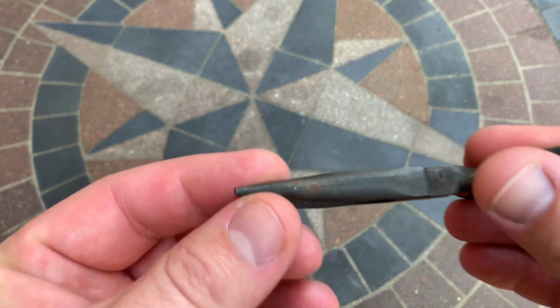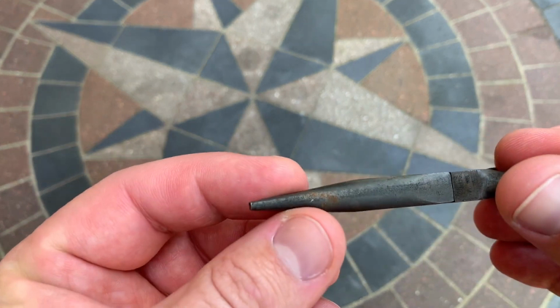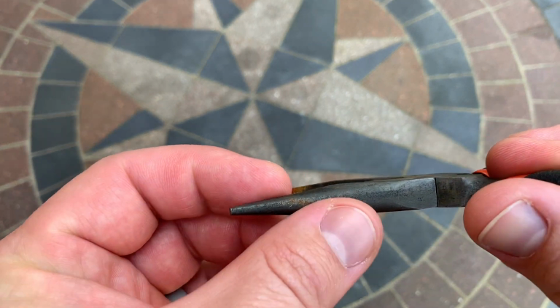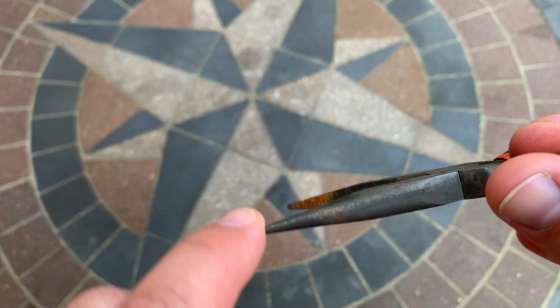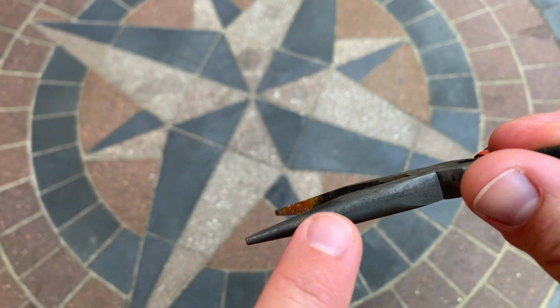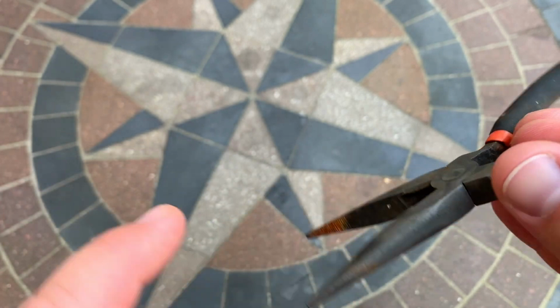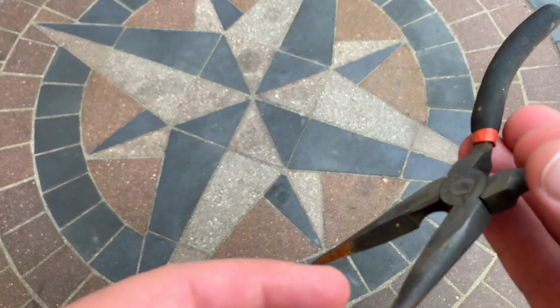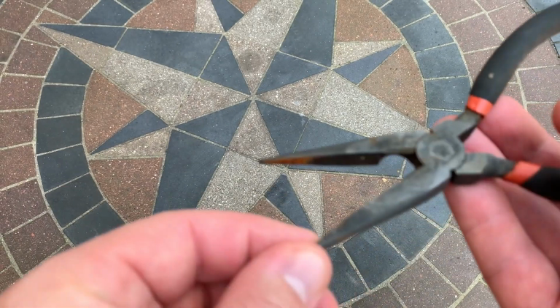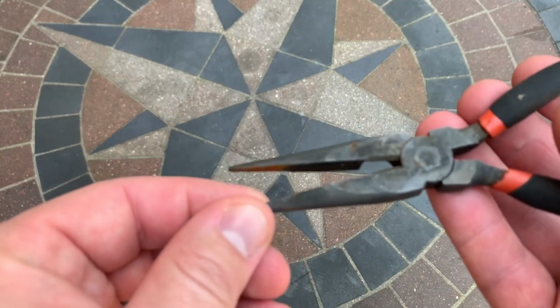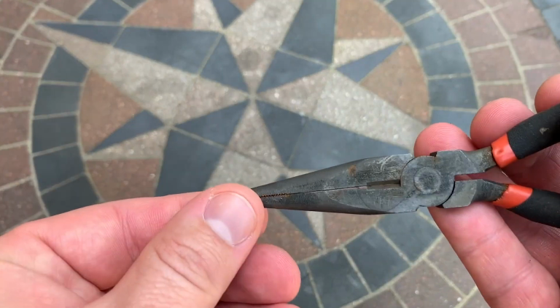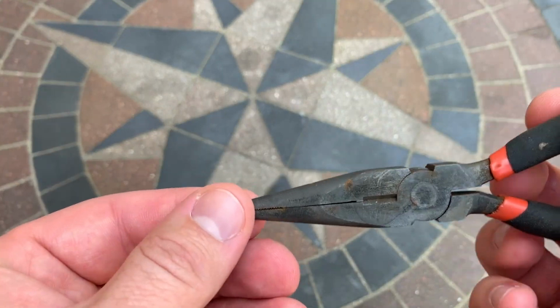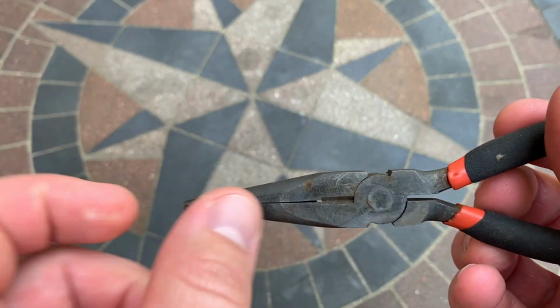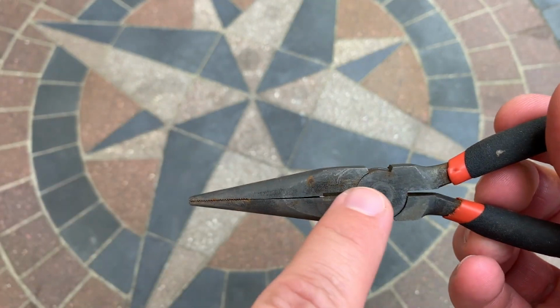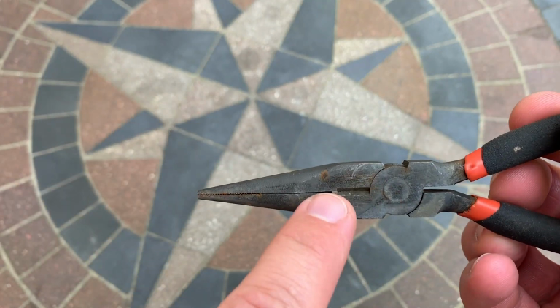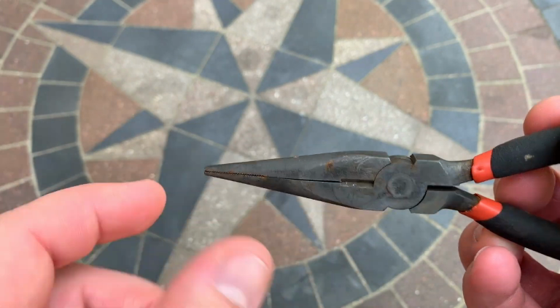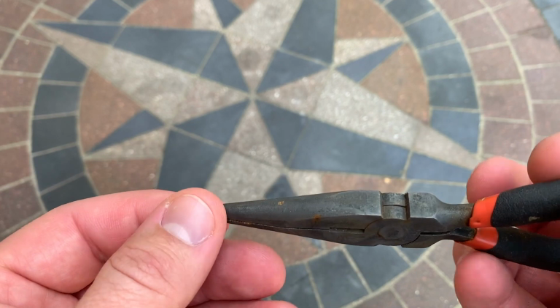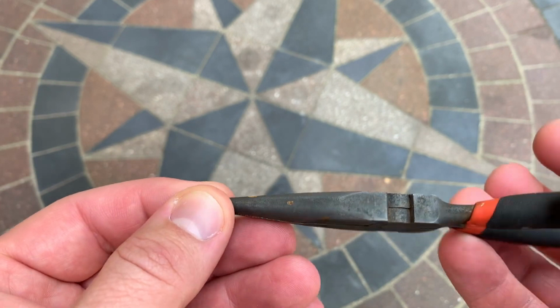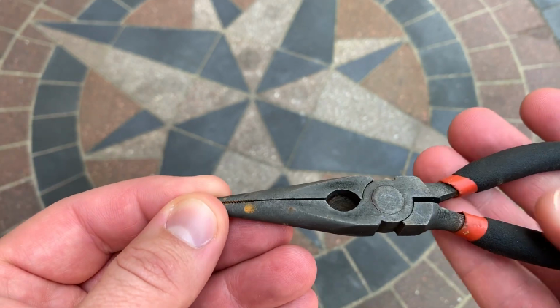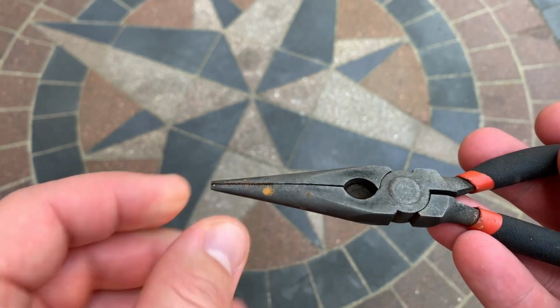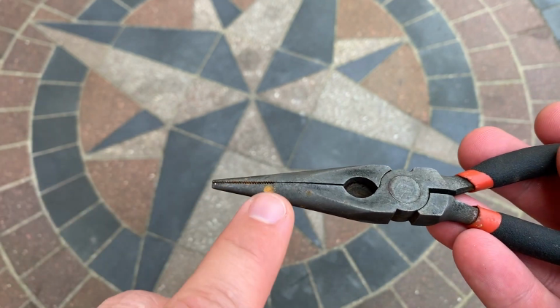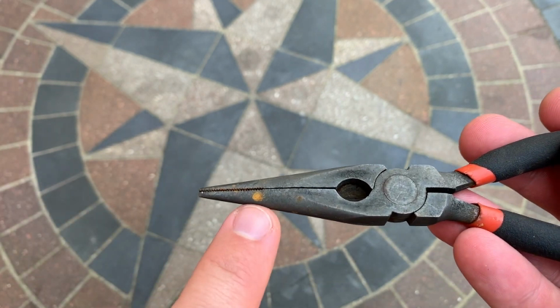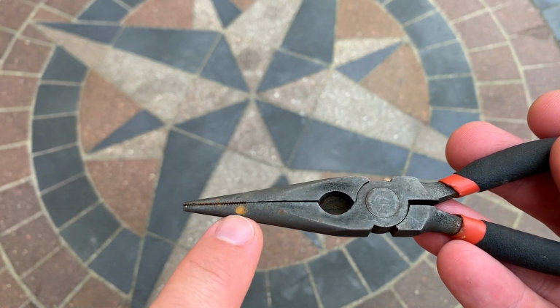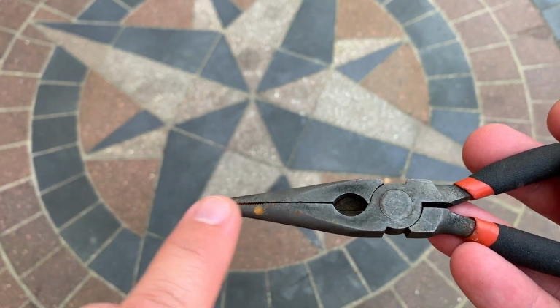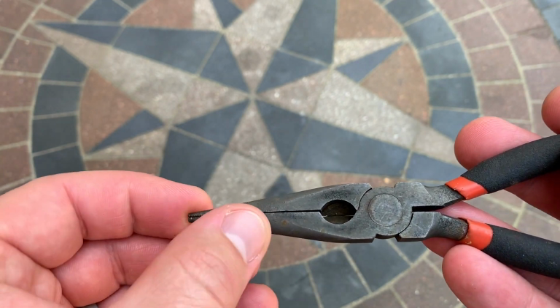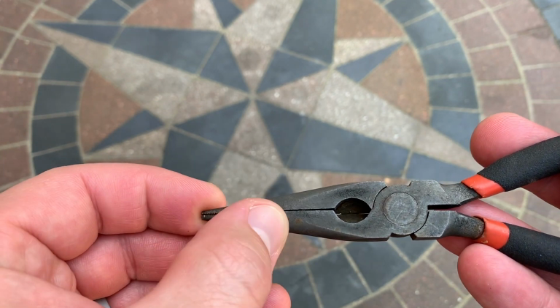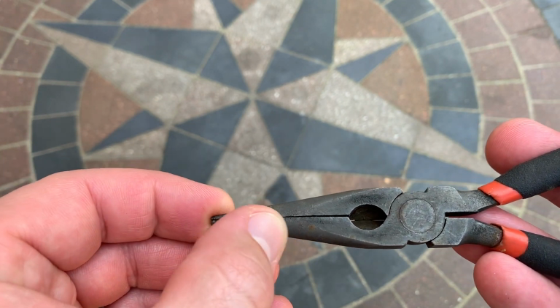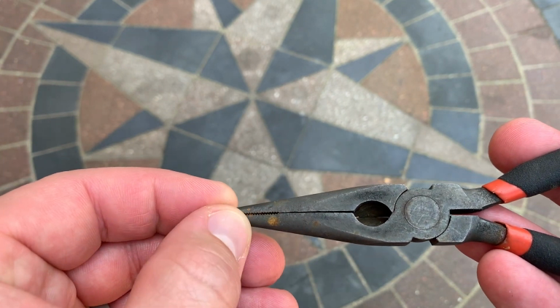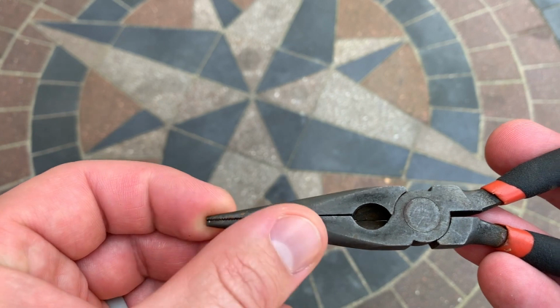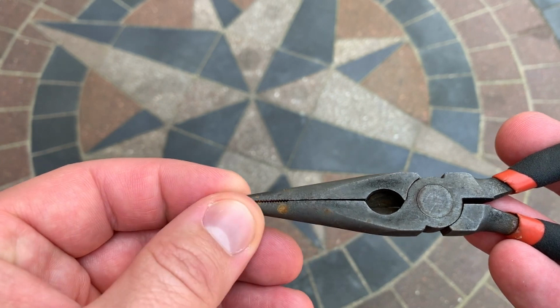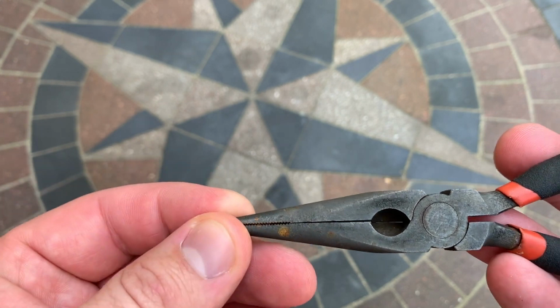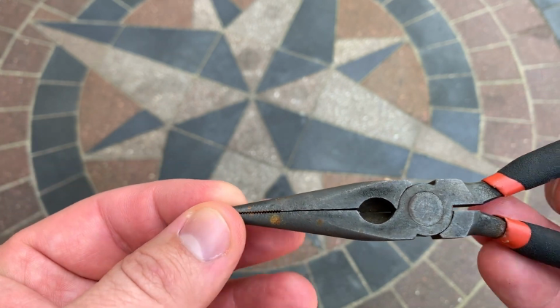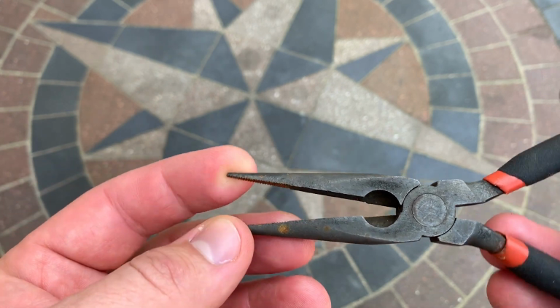I have a little bit of surface rust right here, and here's a little spot. On the back side there's a little rust which looks like a pit, but it's not really a pit — it's just a little spot of rust.